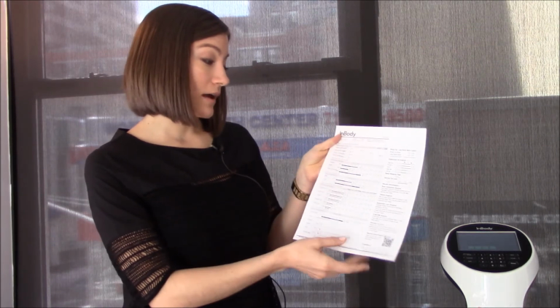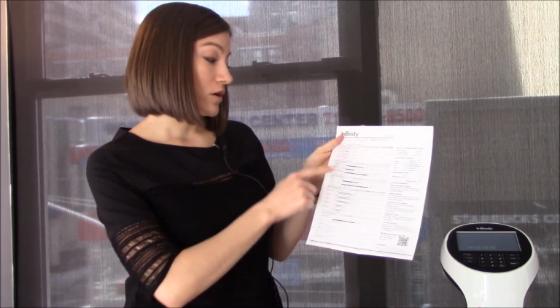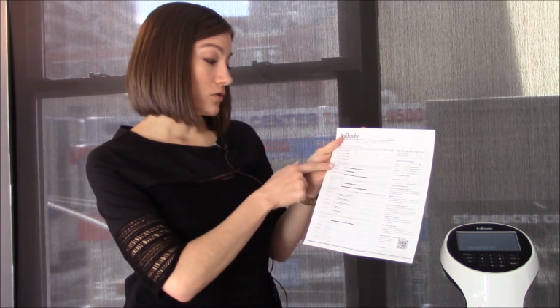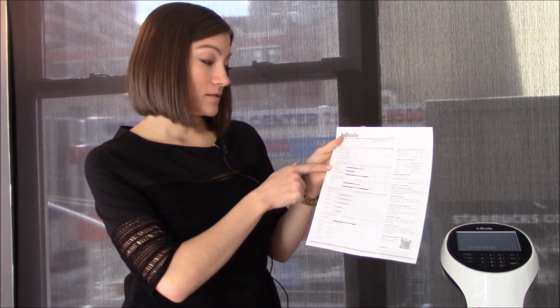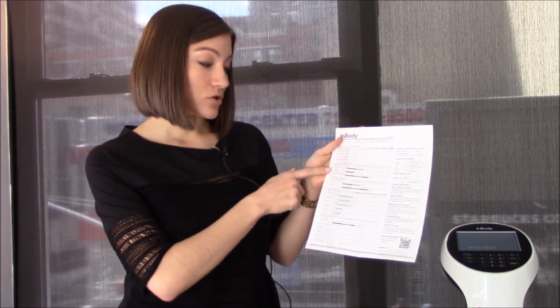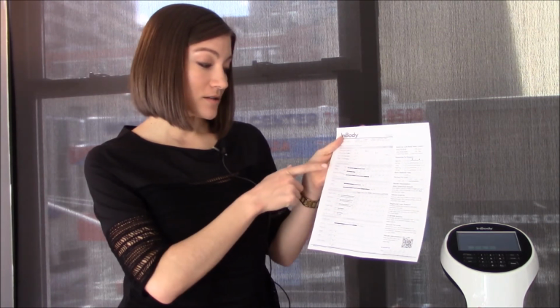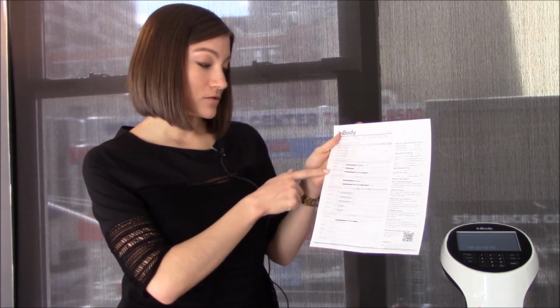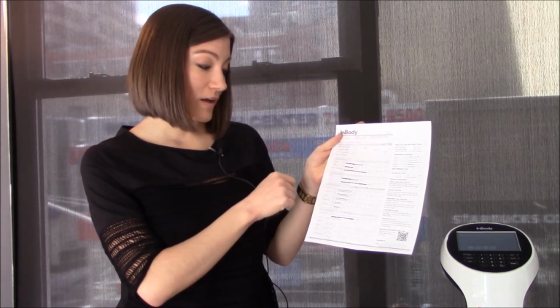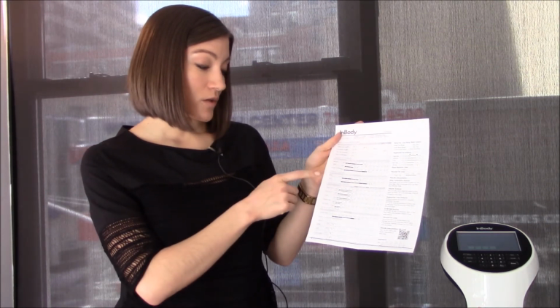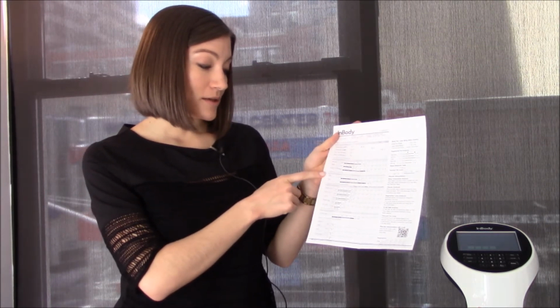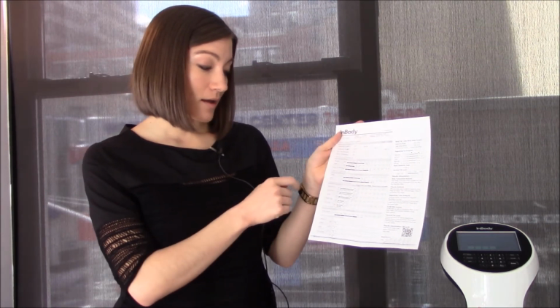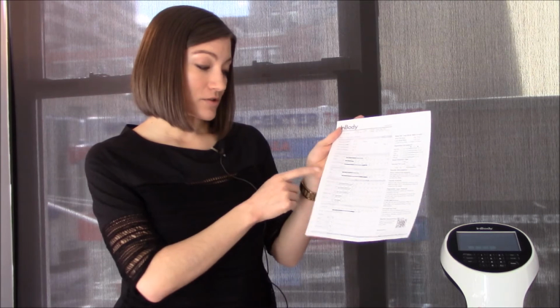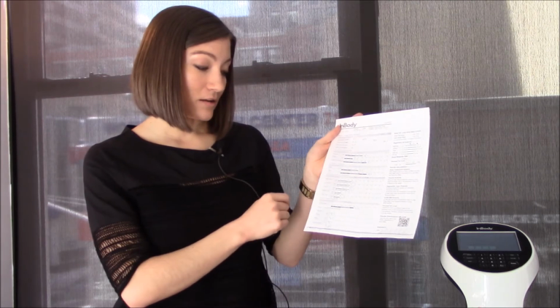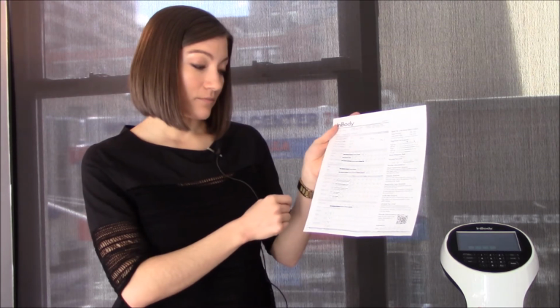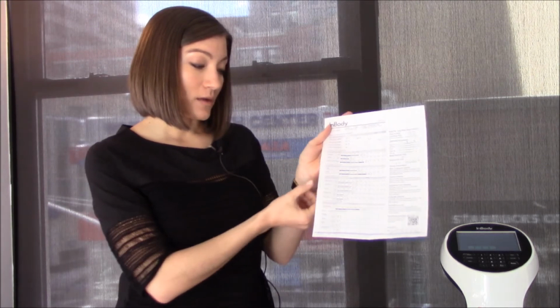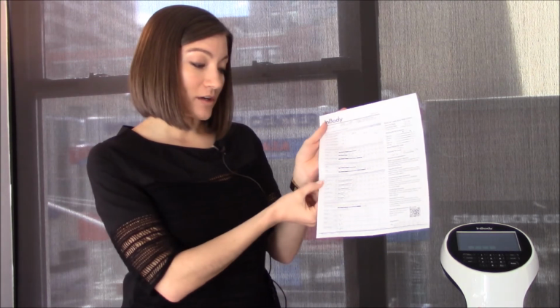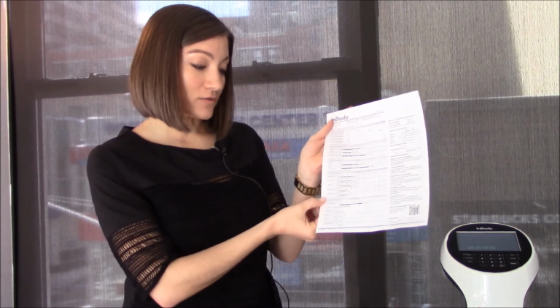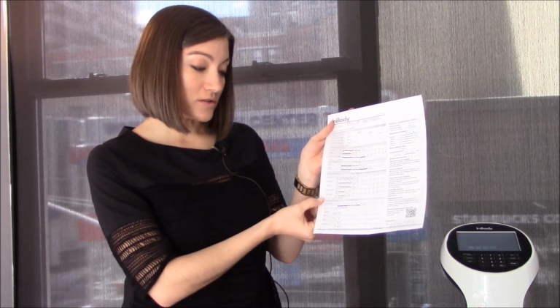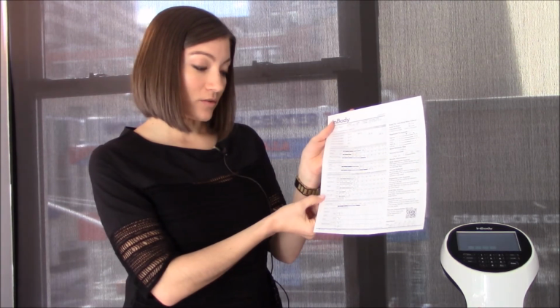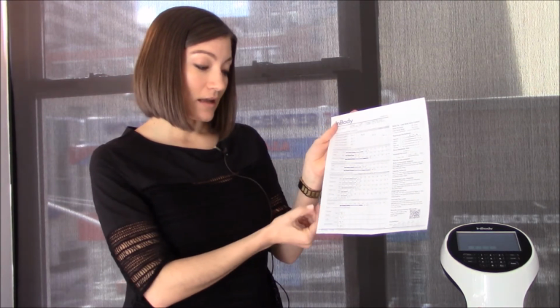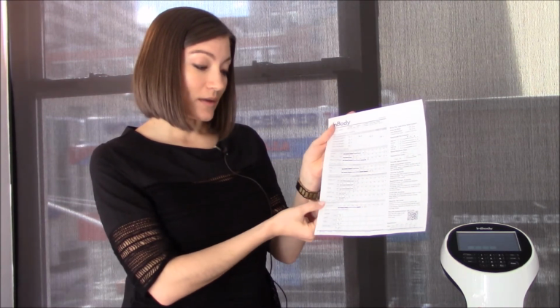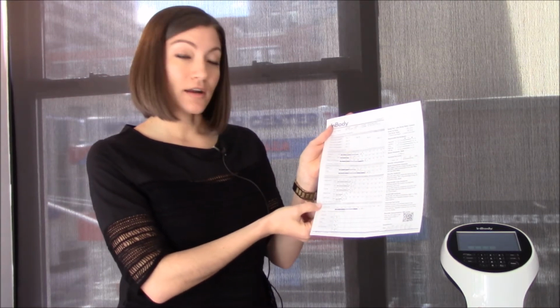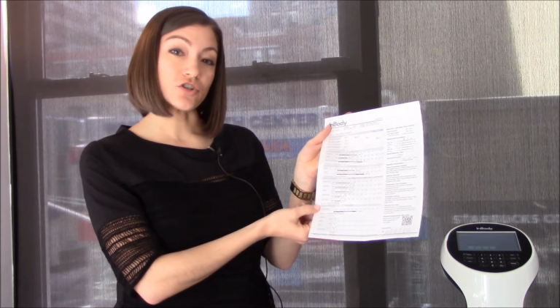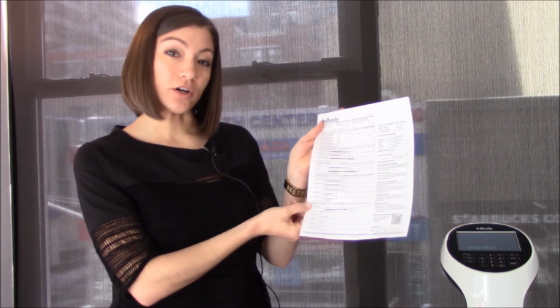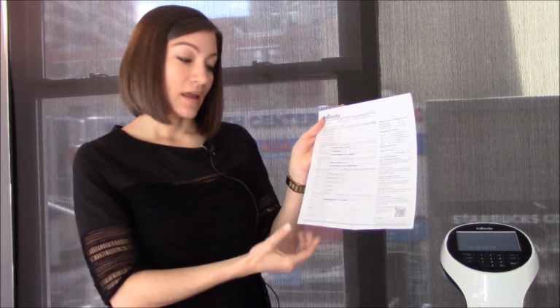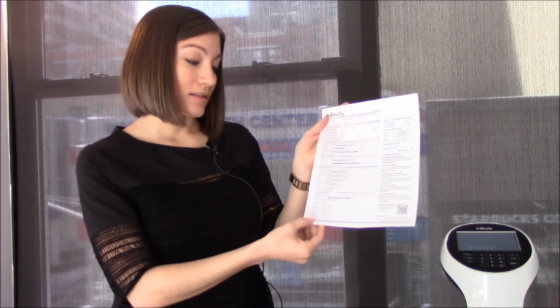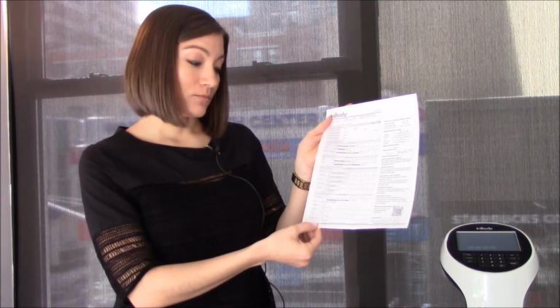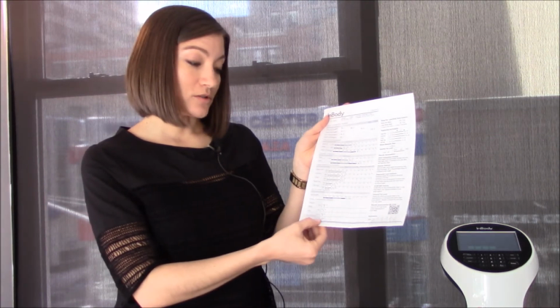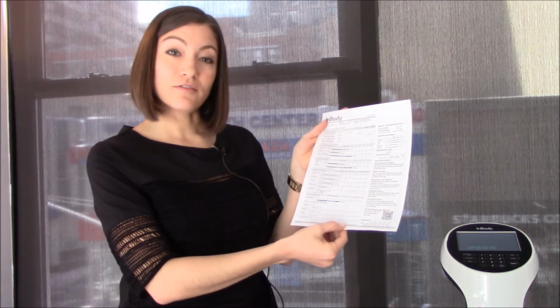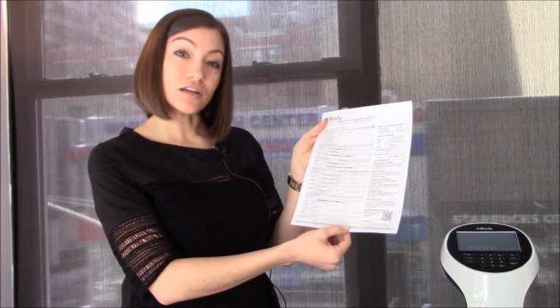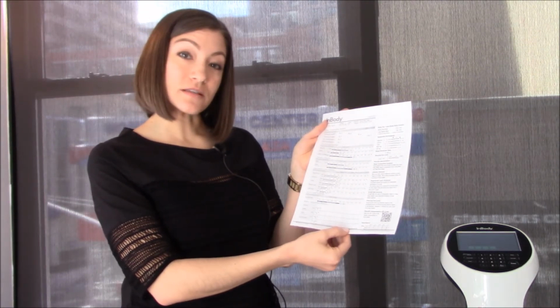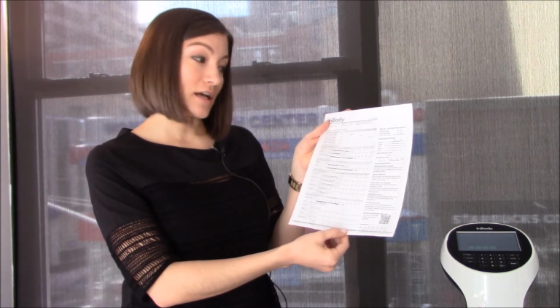So just to review: we have total weight, total muscle, total fat, BMI, and percent body fat. We have the breakdown of different muscle throughout the body, and then we have a great hydration marker. At the bottom, we're able to graph out changes we see over time.